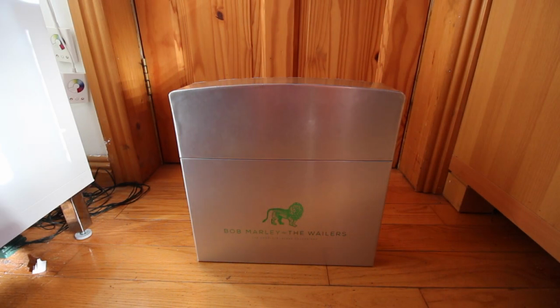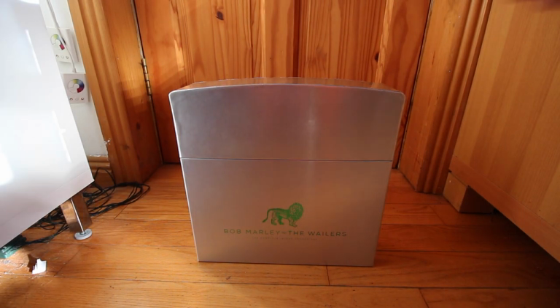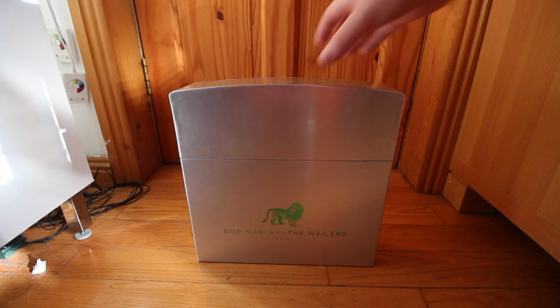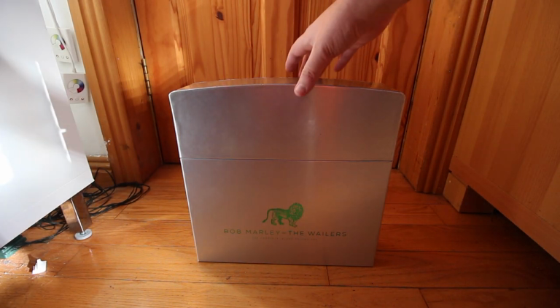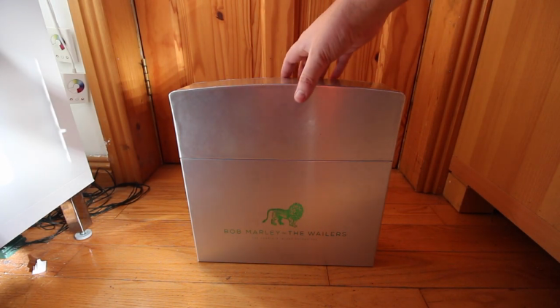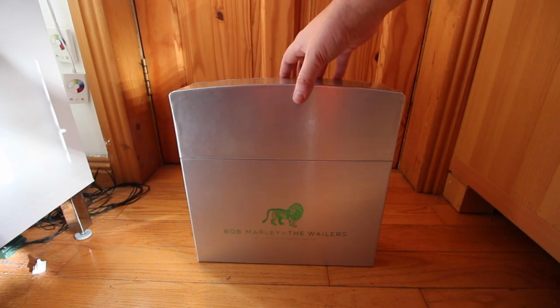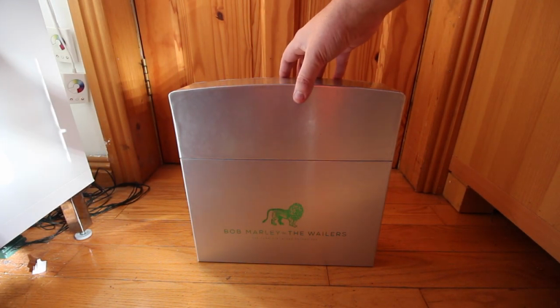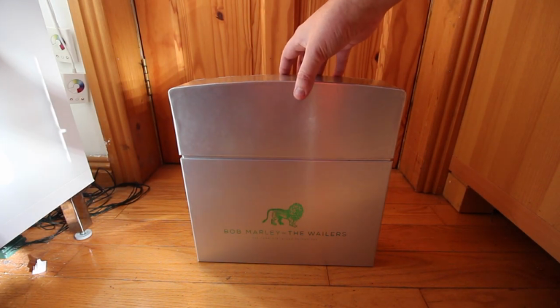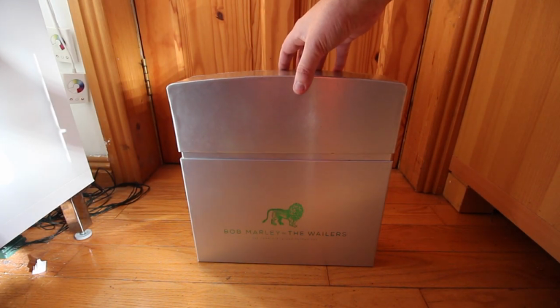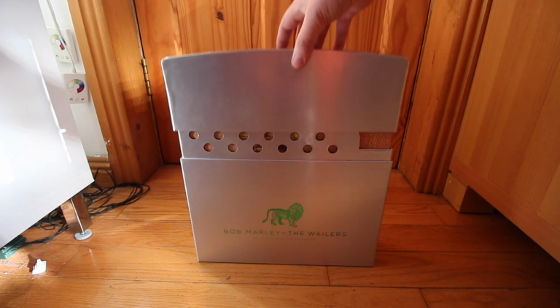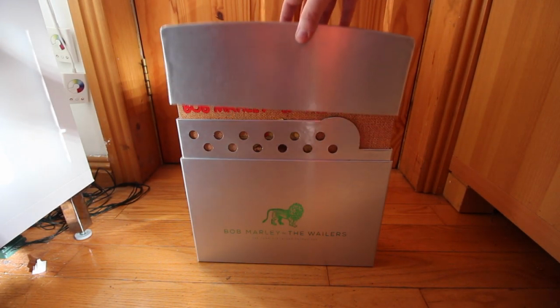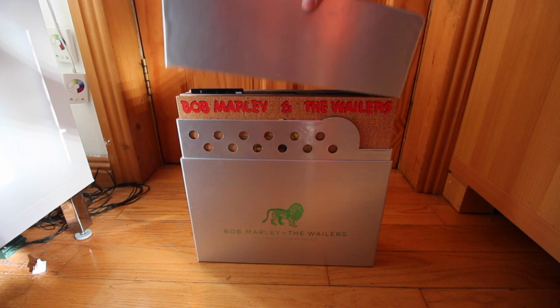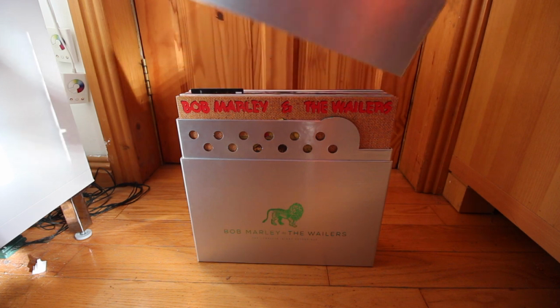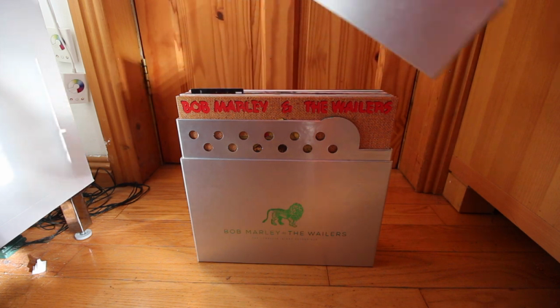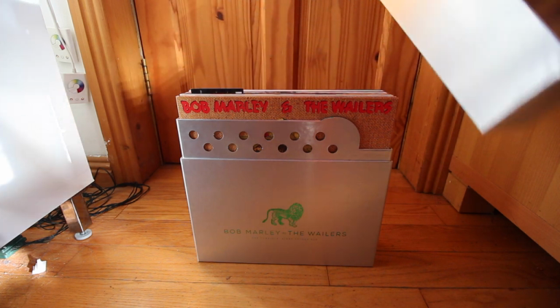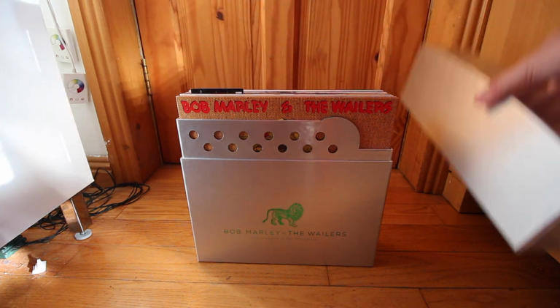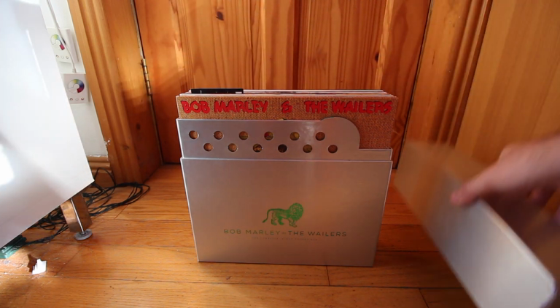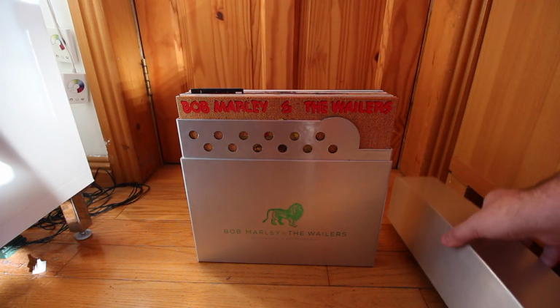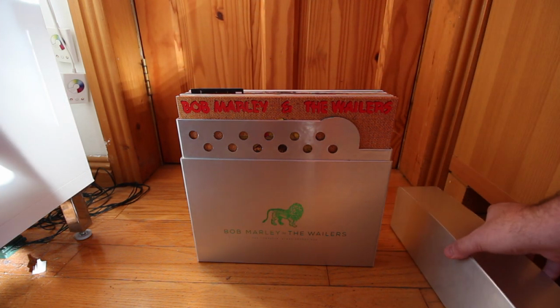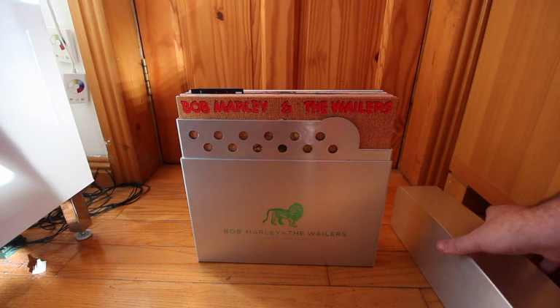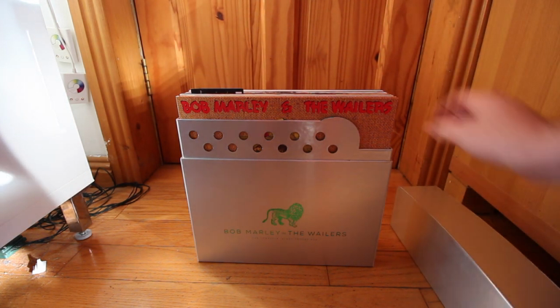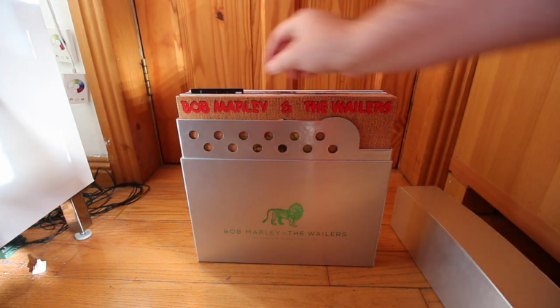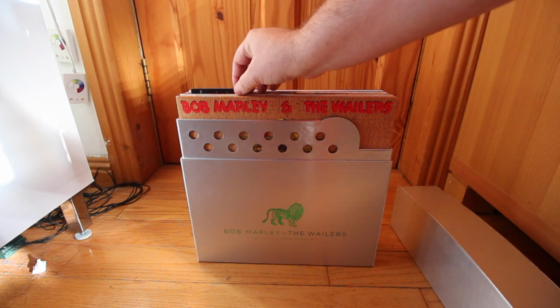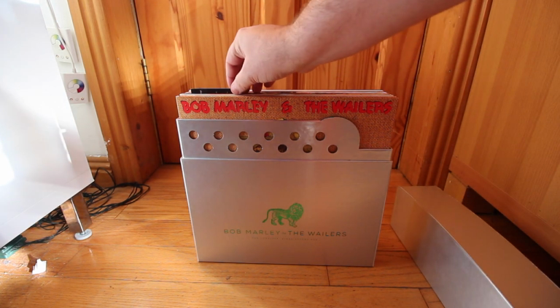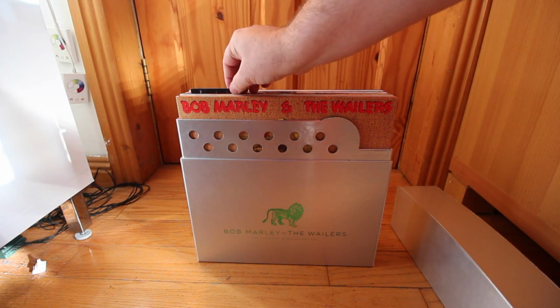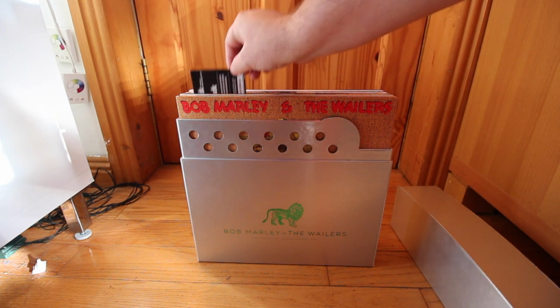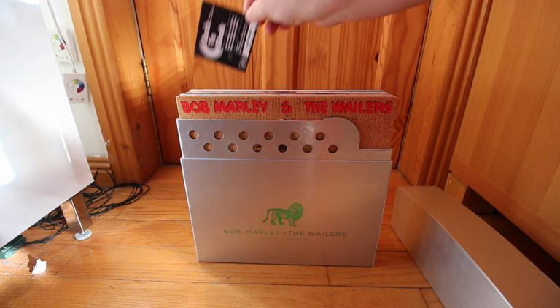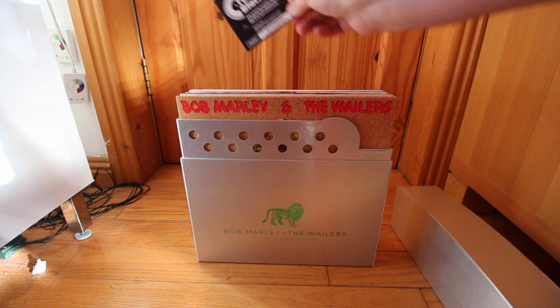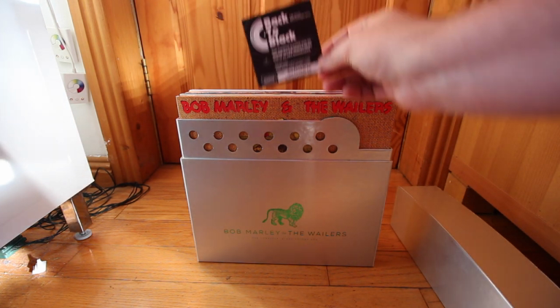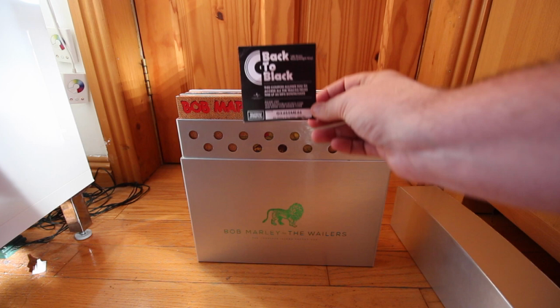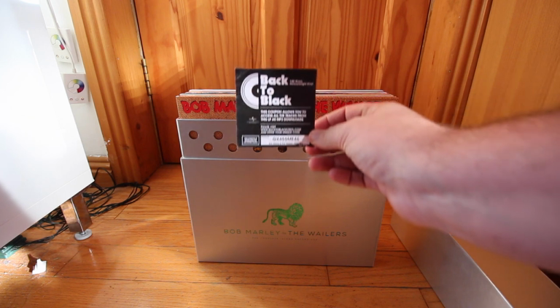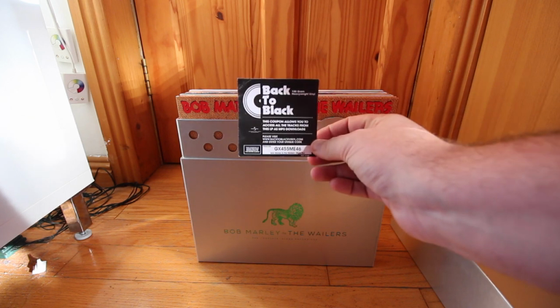This is an unboxing of the Bob Marley 11 Vinyl Box Set. It comes with an MP3 download of all 11 albums.